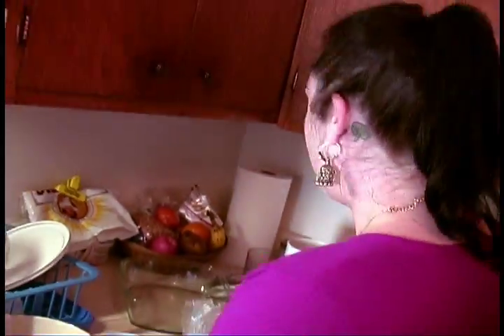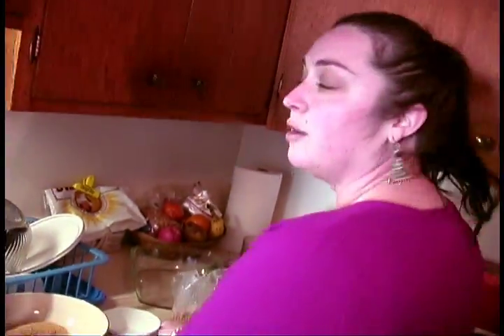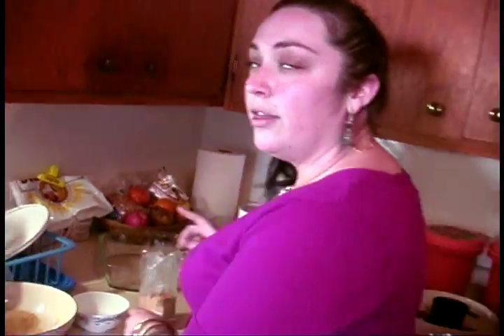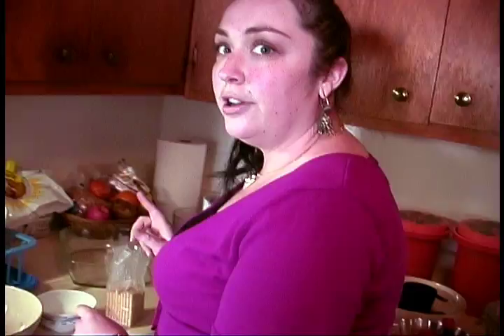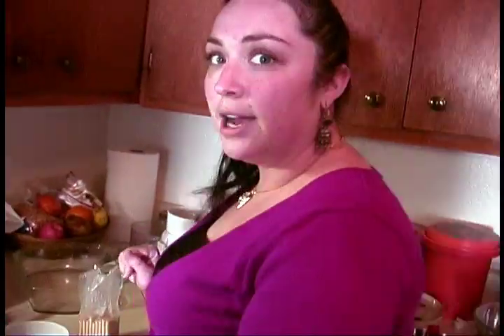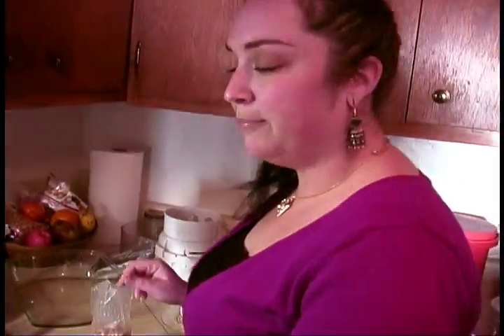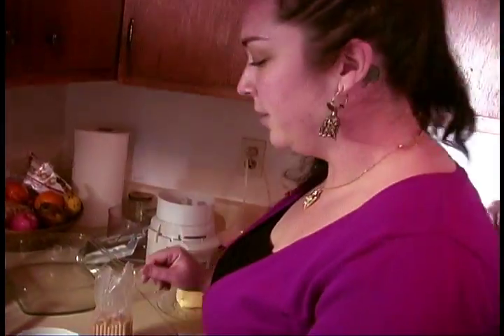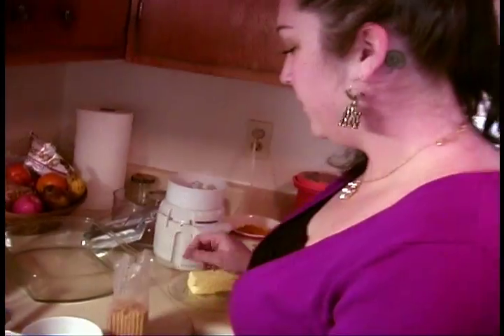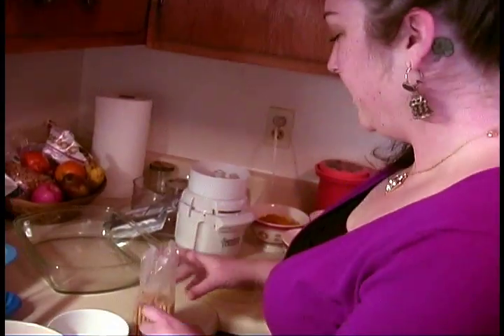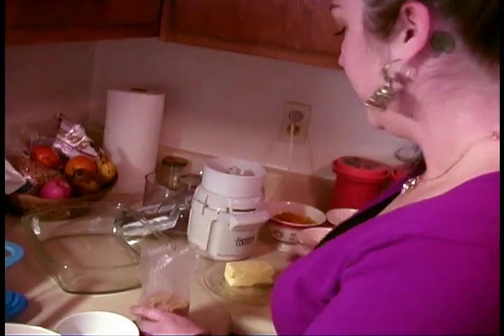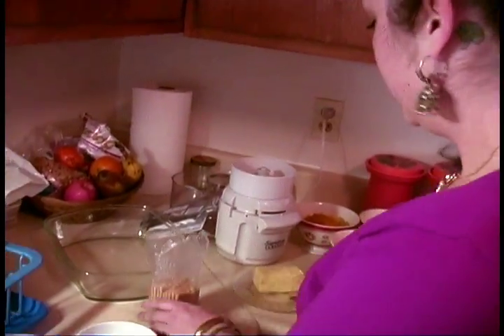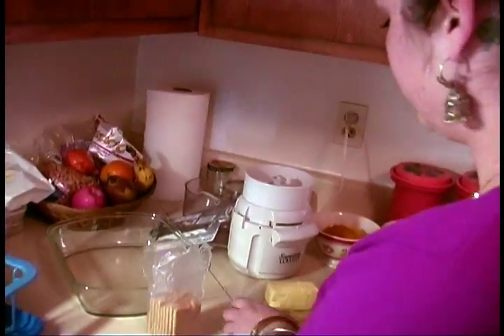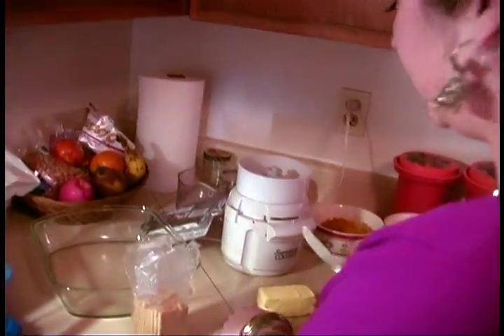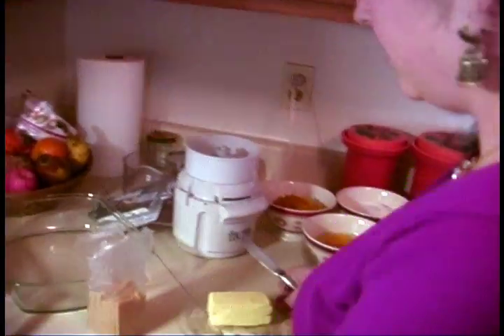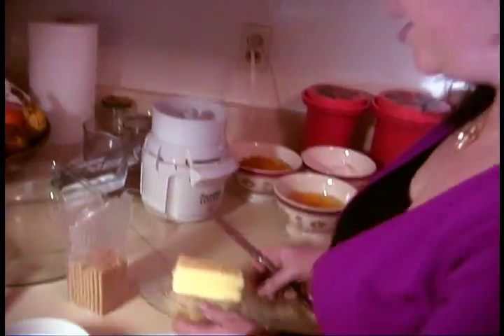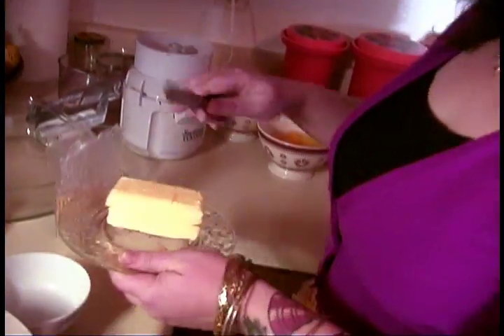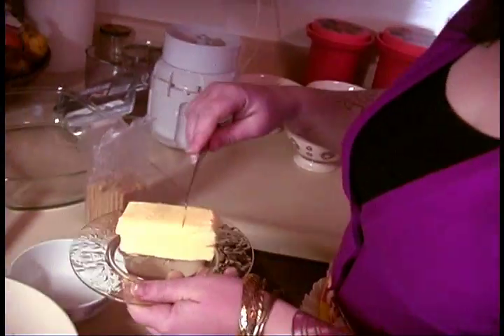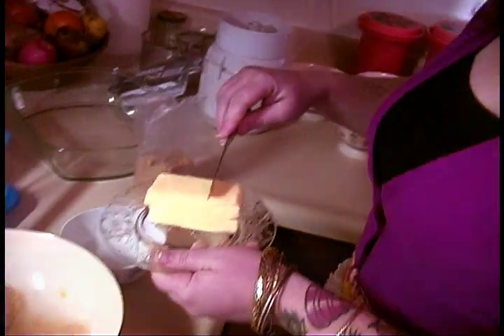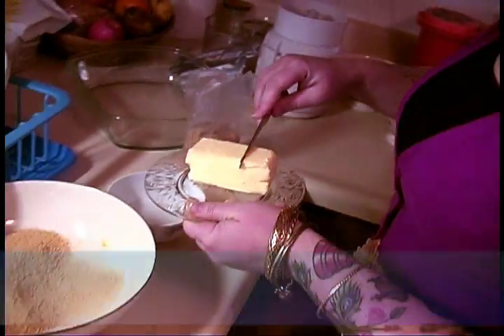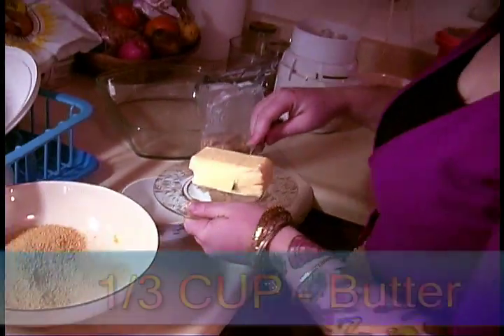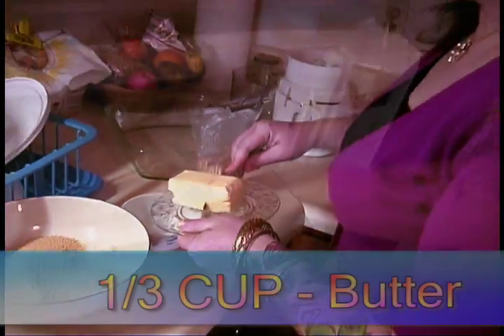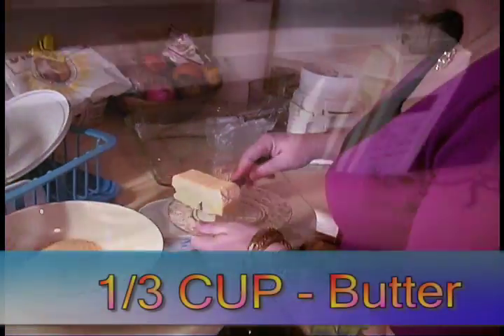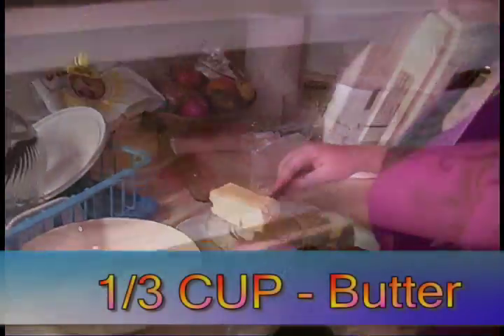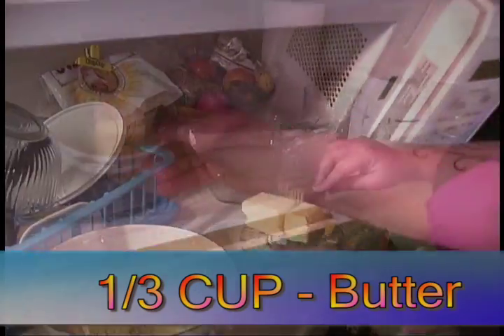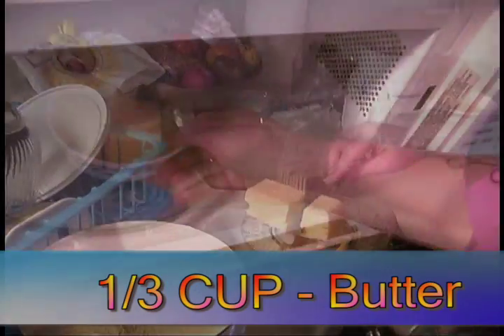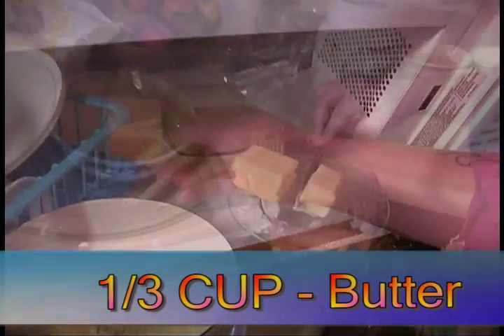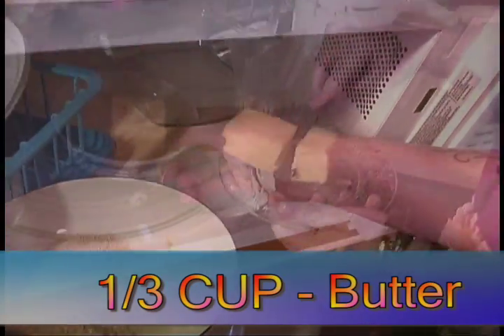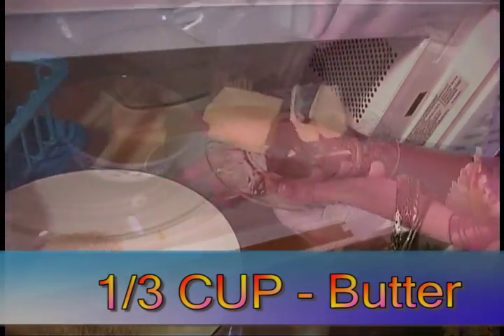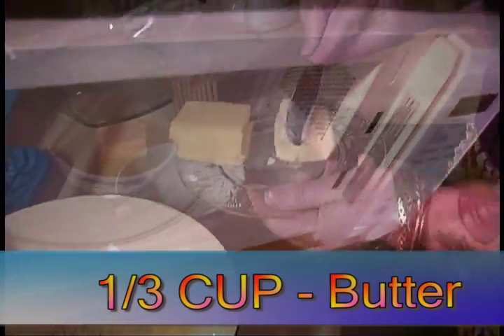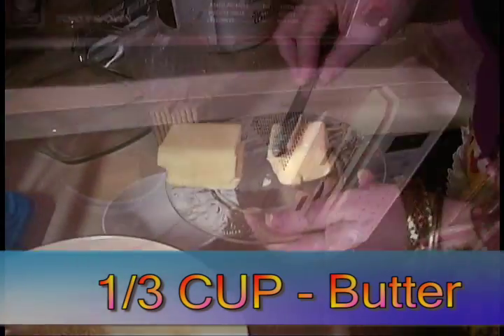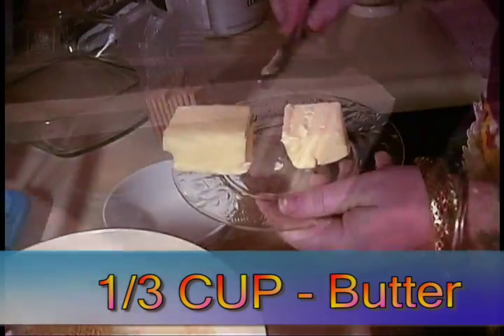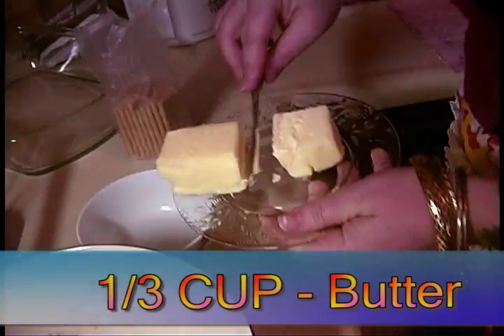And one-third of a cup of butter. So we're gonna microwave this butter and melt it. That is one-third of a cup.